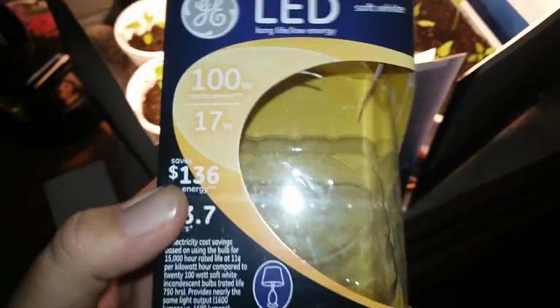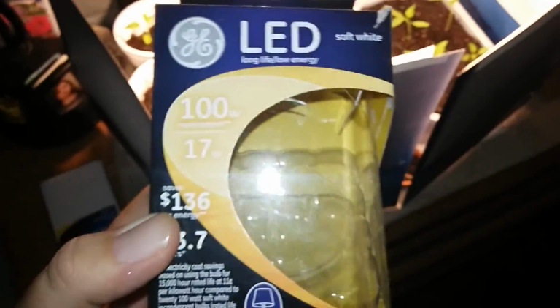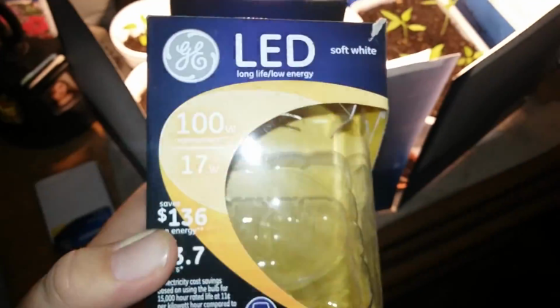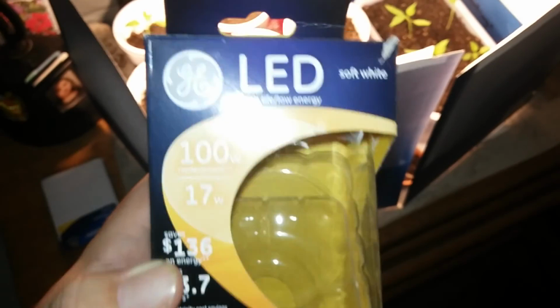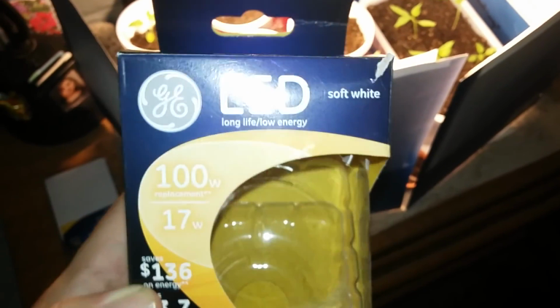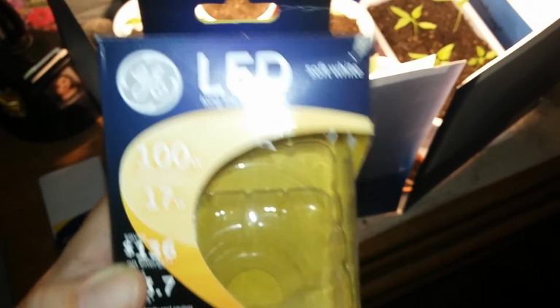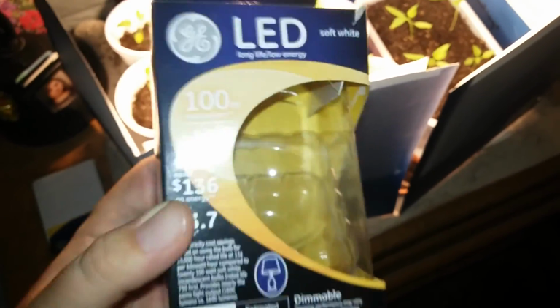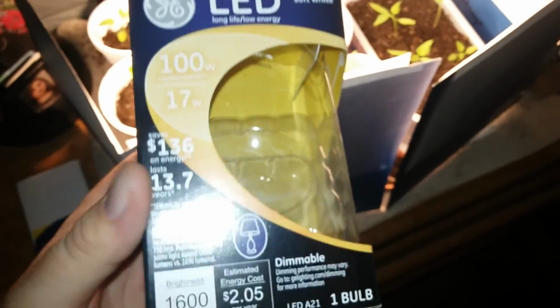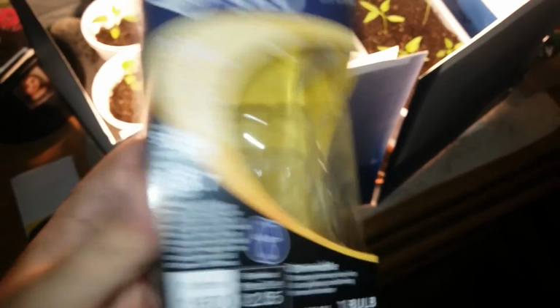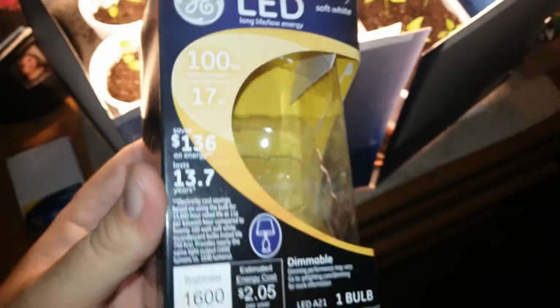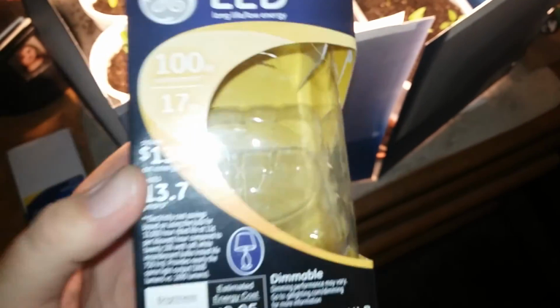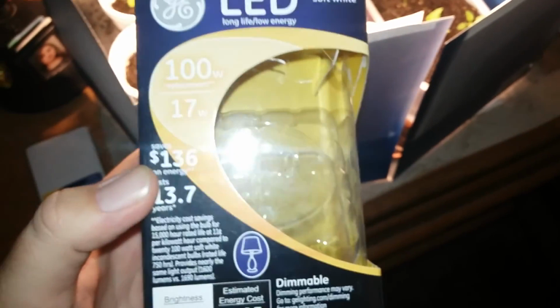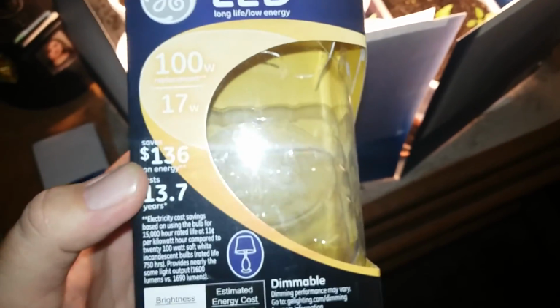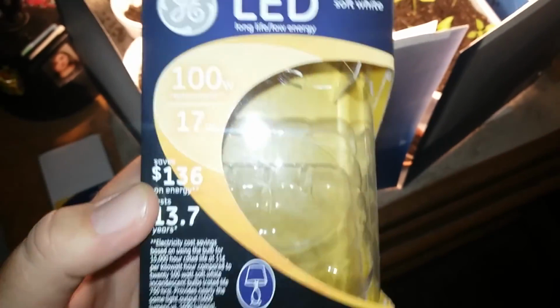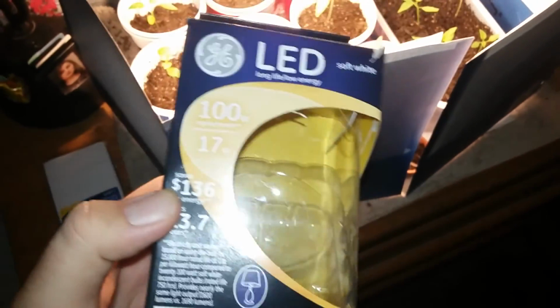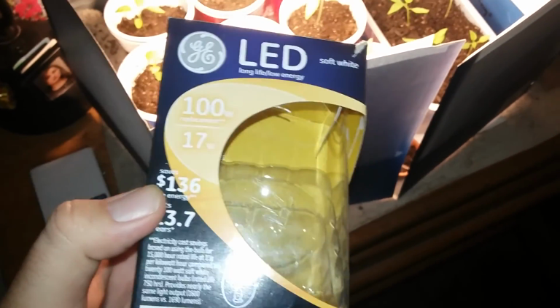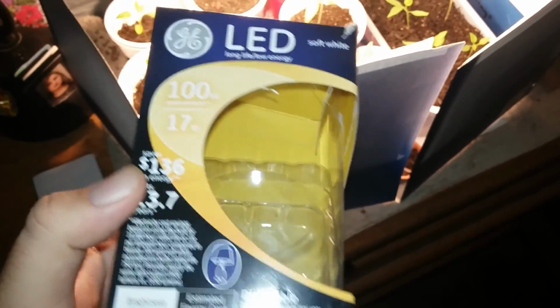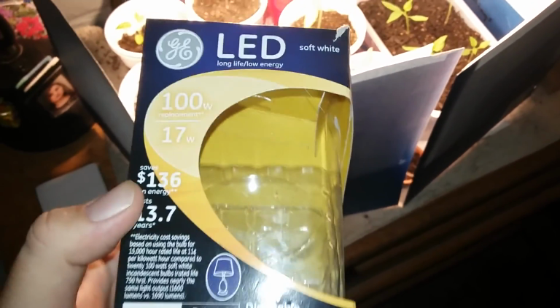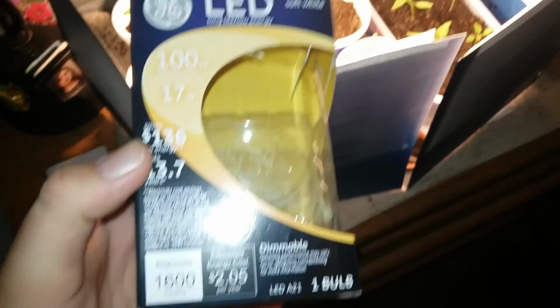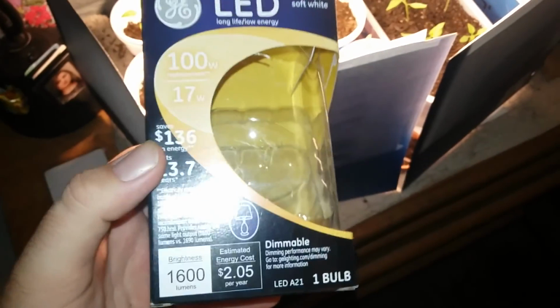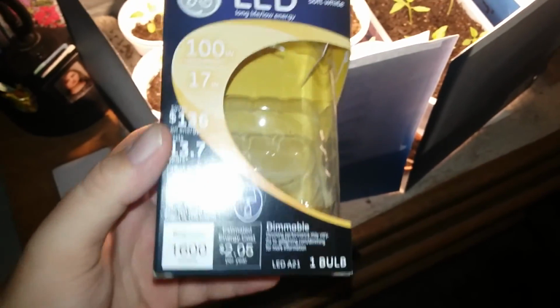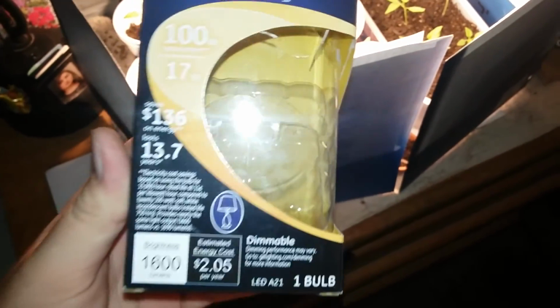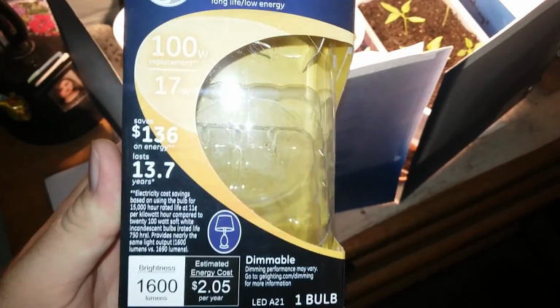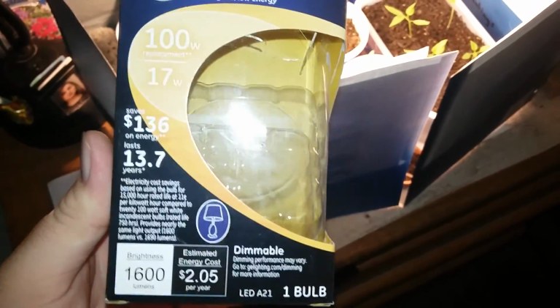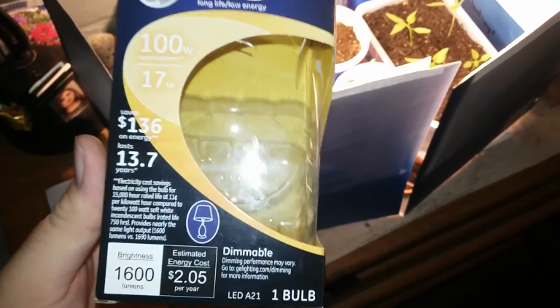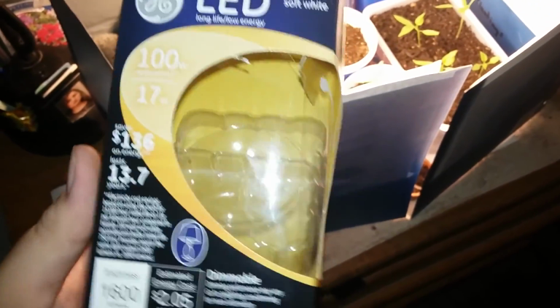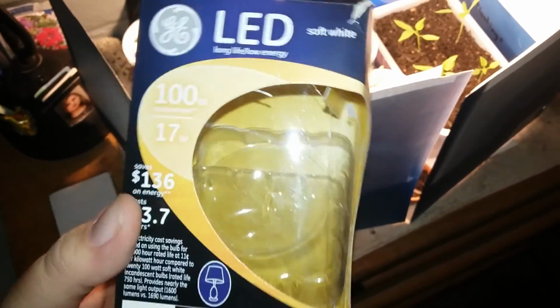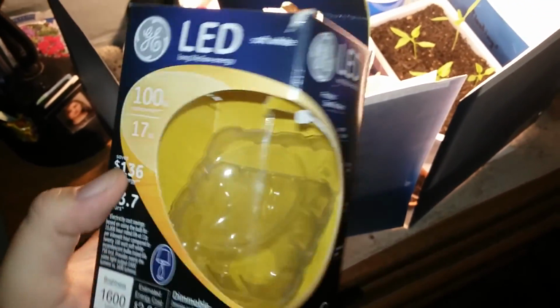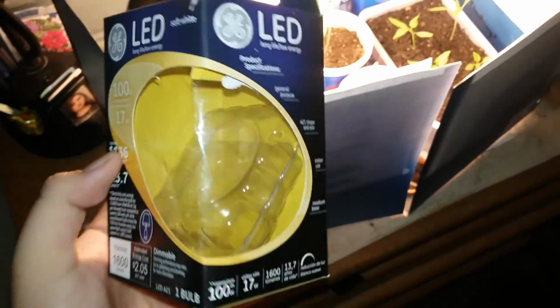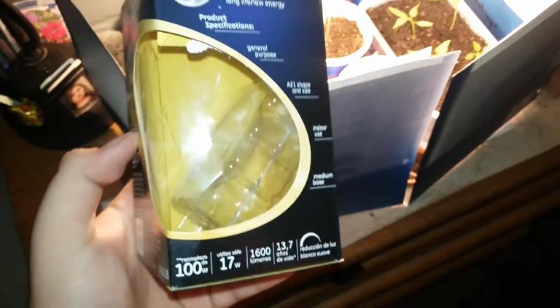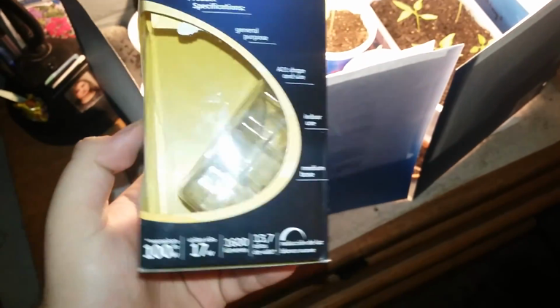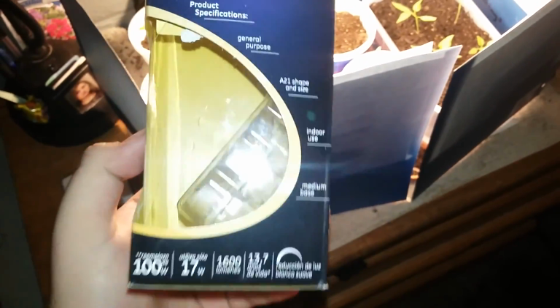If you guys have the money for it, I would definitely get this, but it cost me $13, so it's on the expensive side of the bulbs.